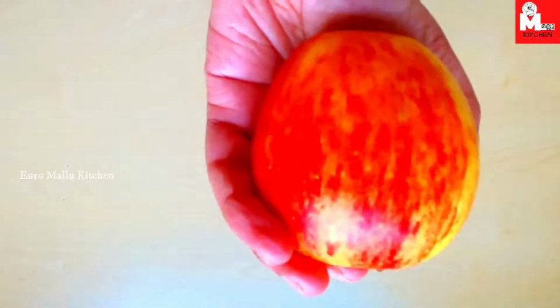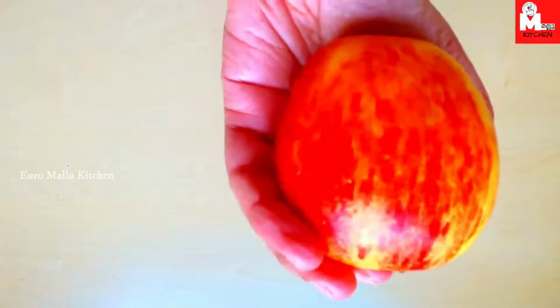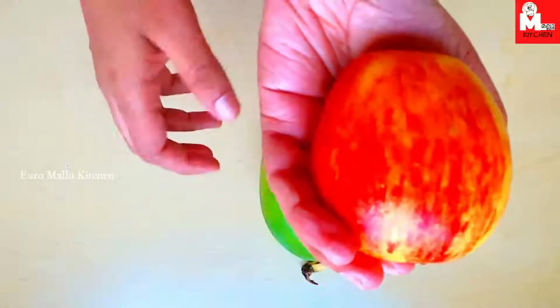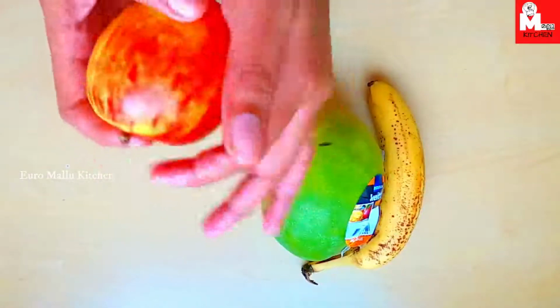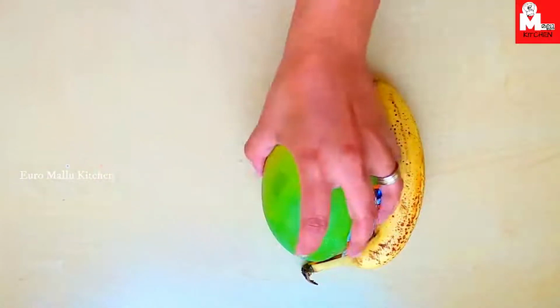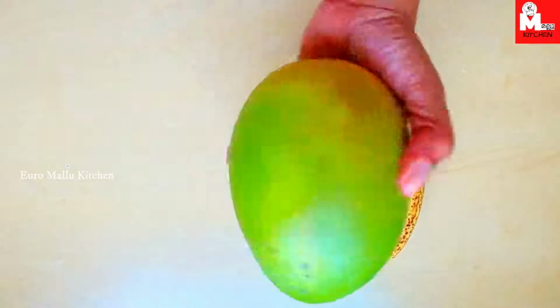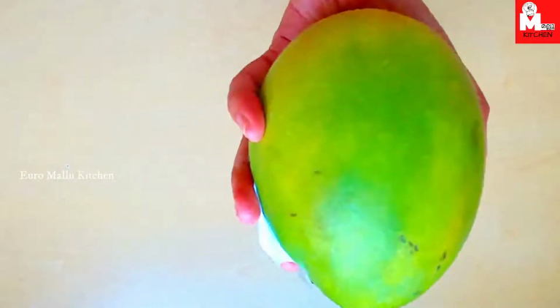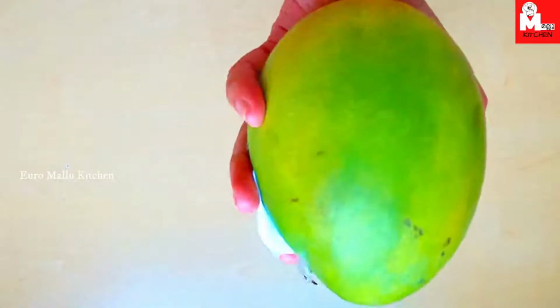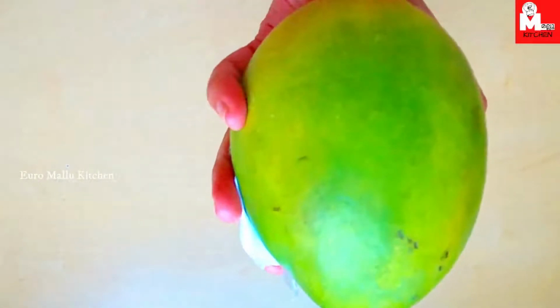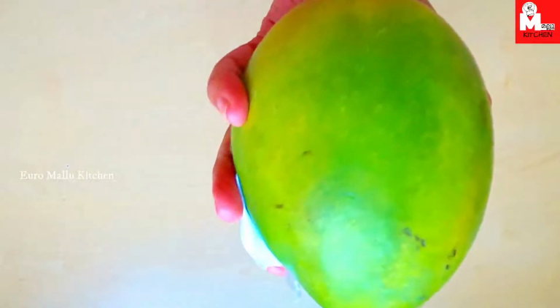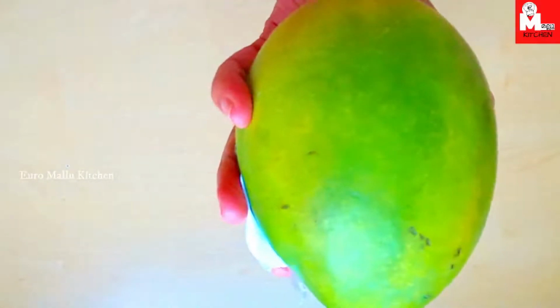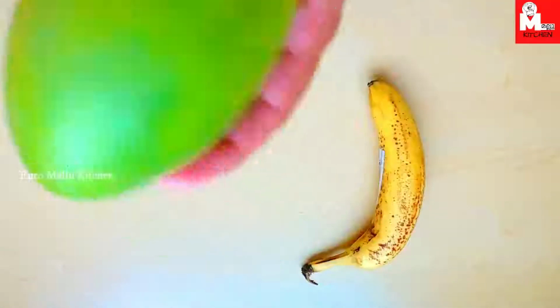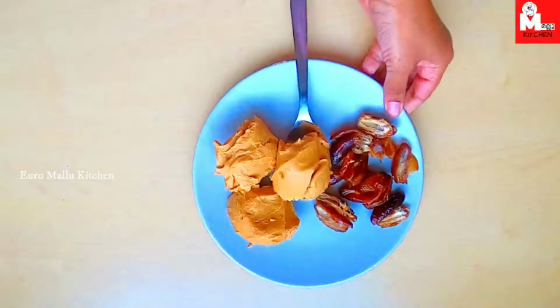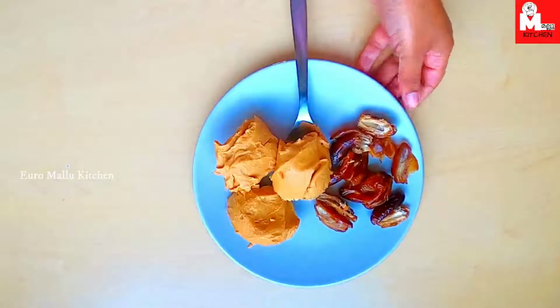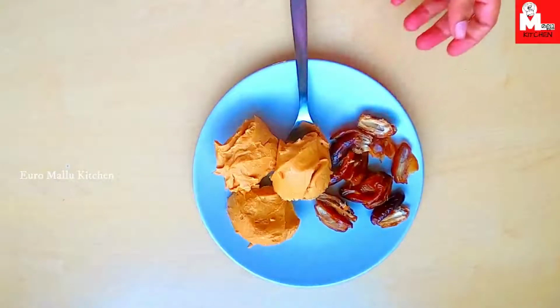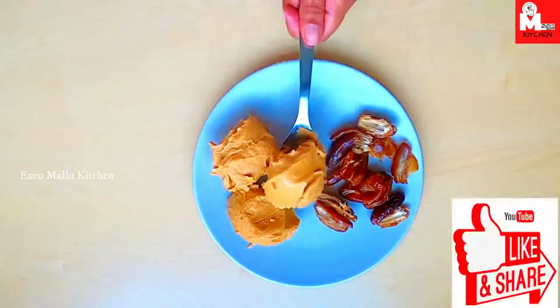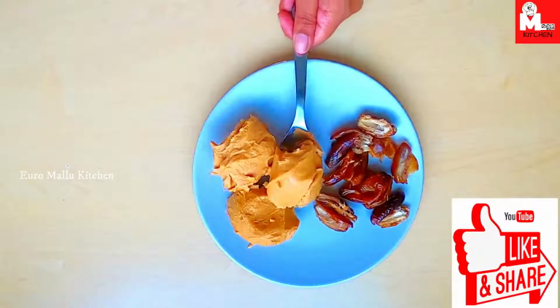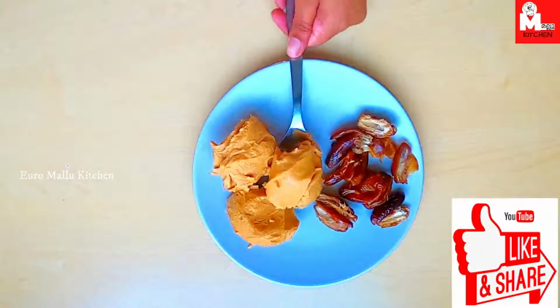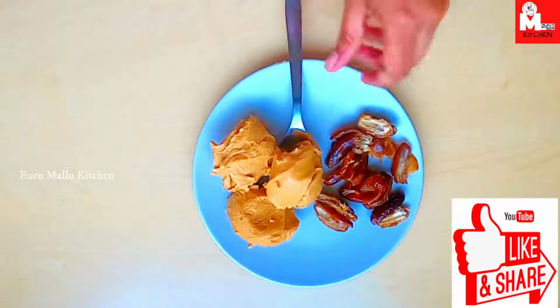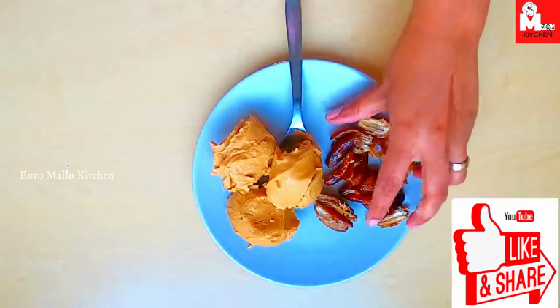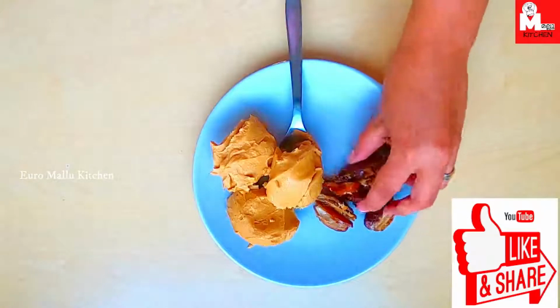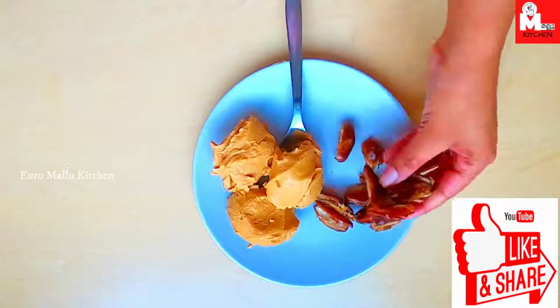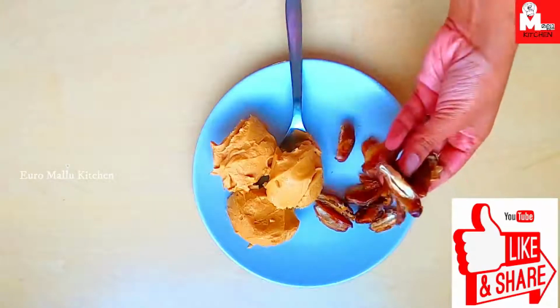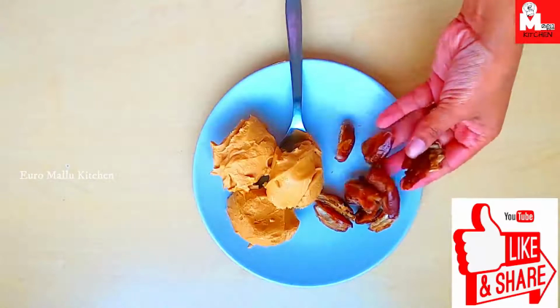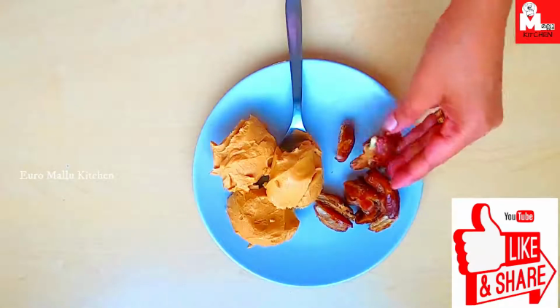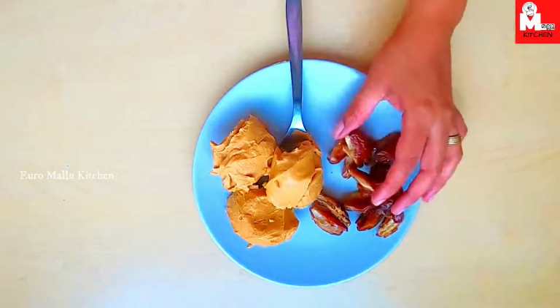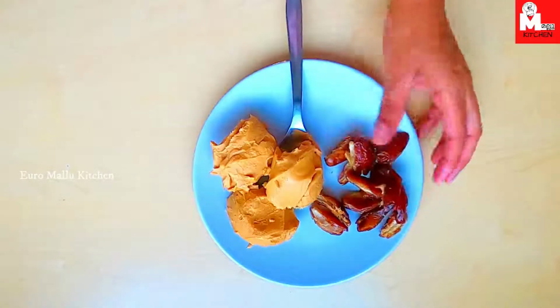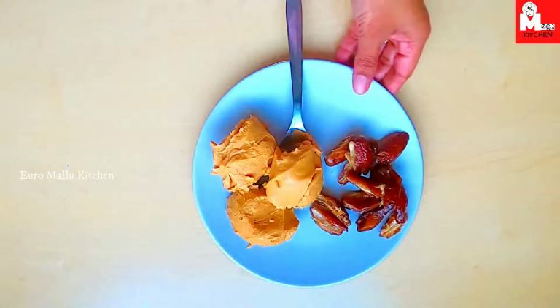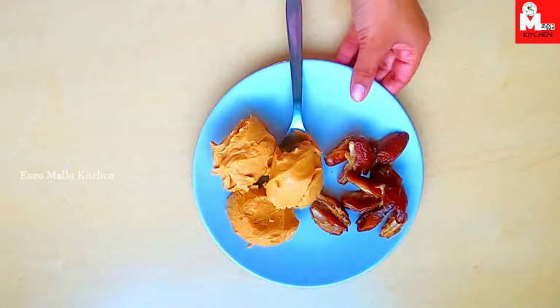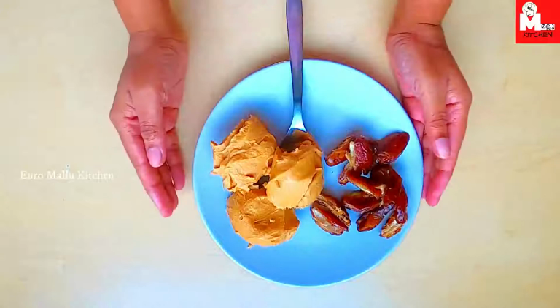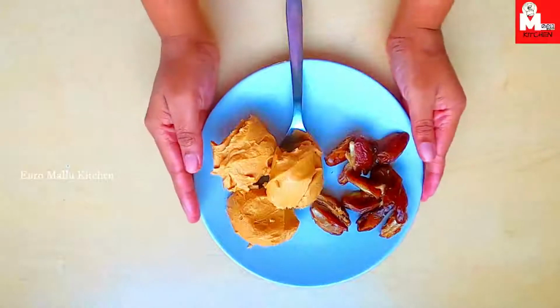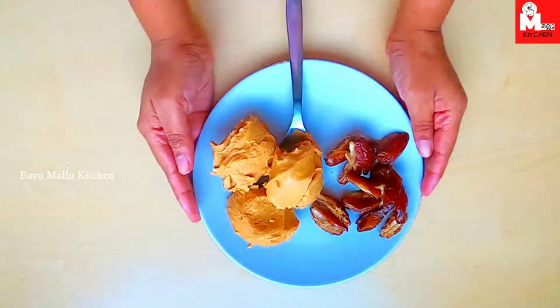Now, I will add 3 tablespoons of peanut butter. This is our ingredients.